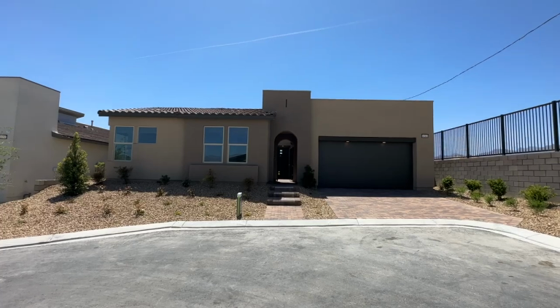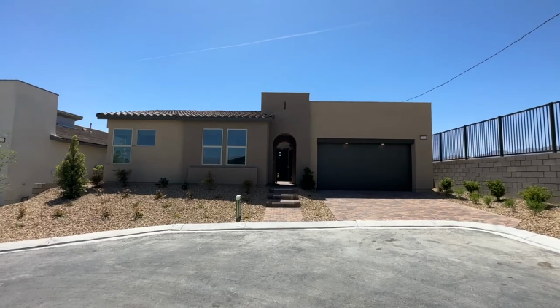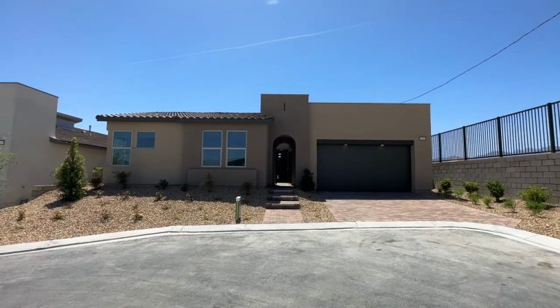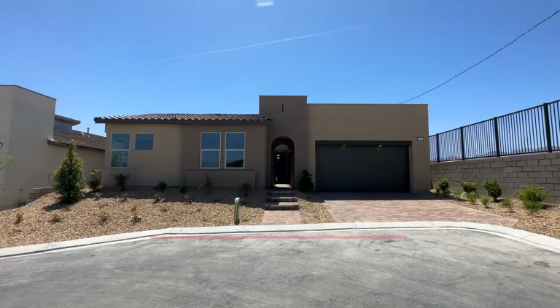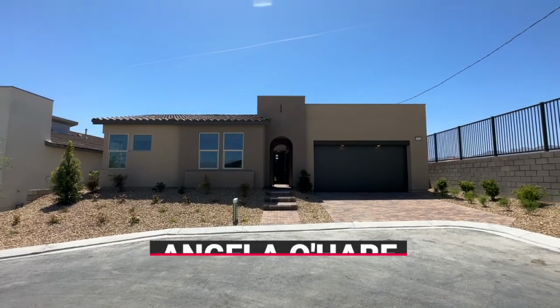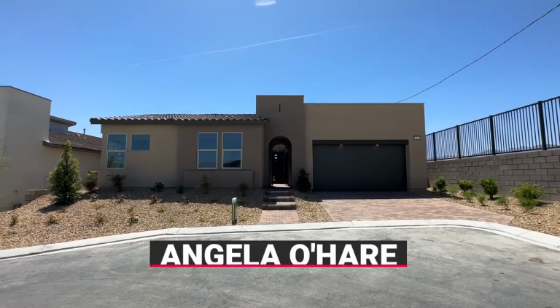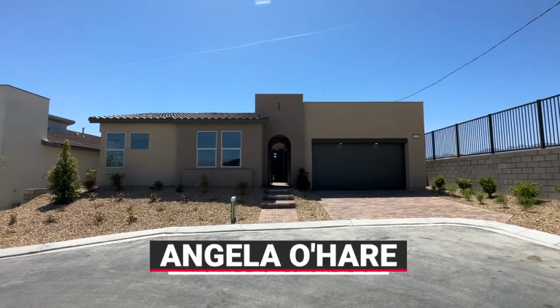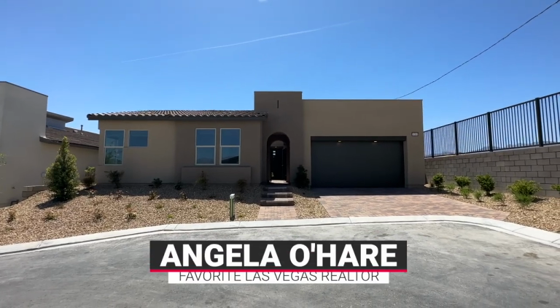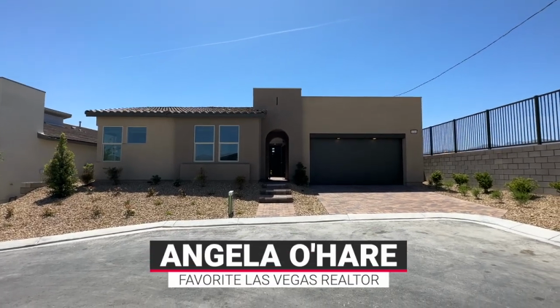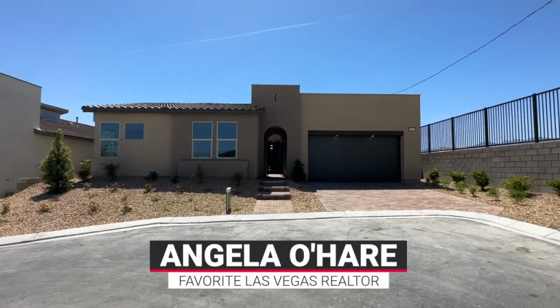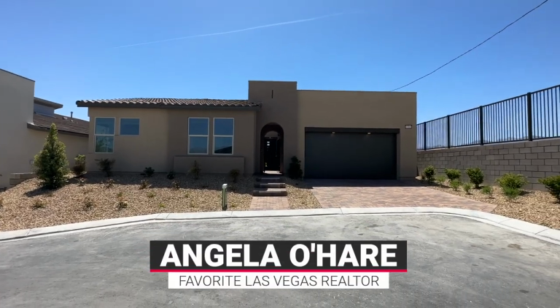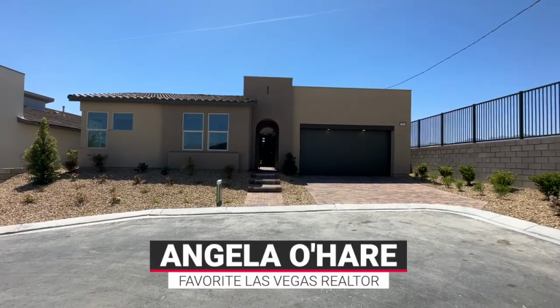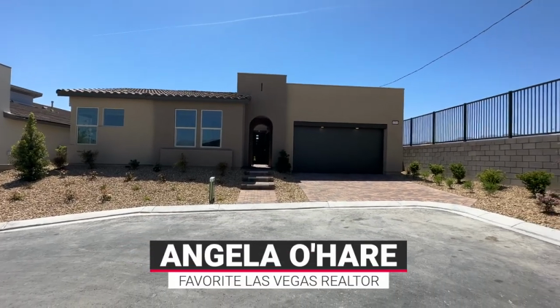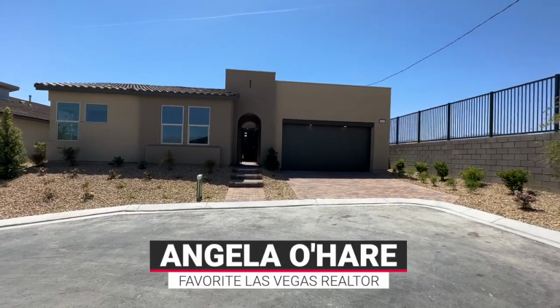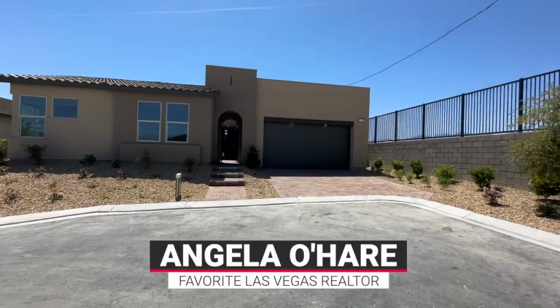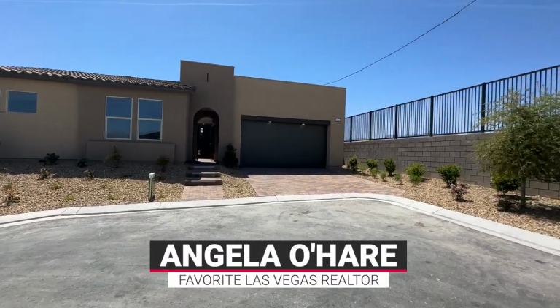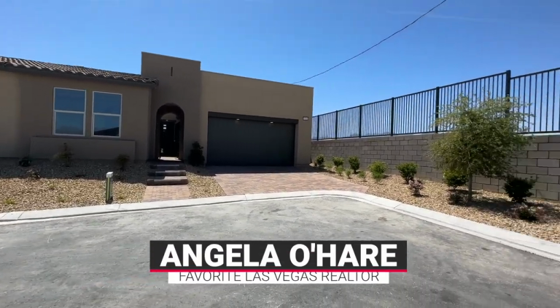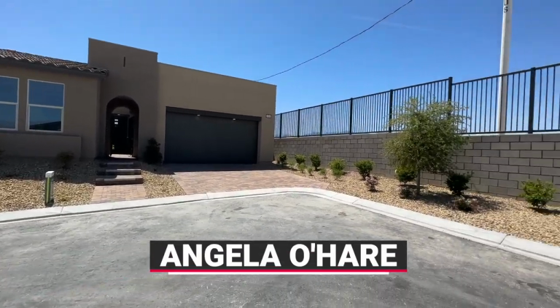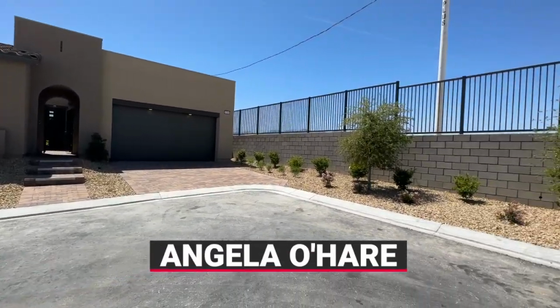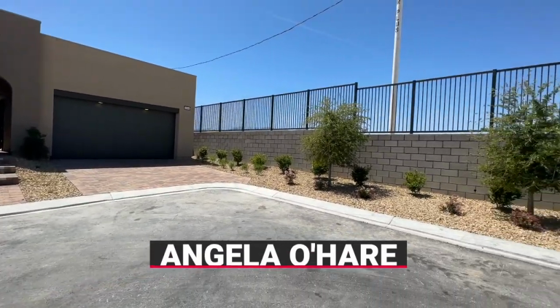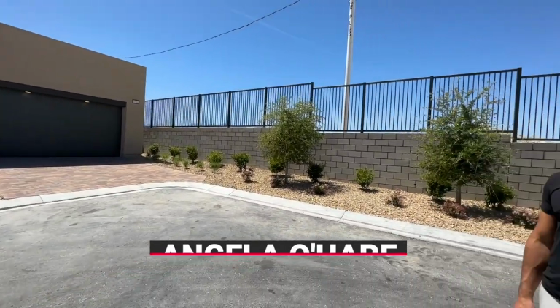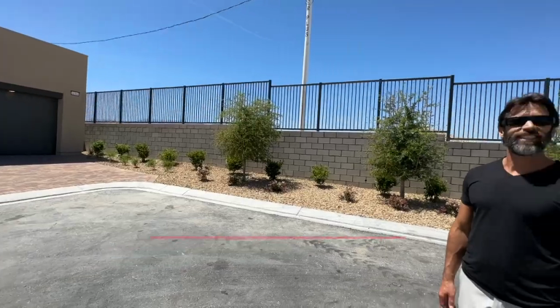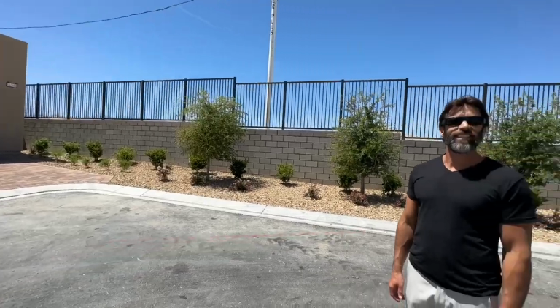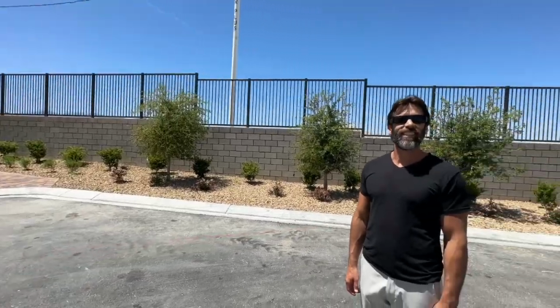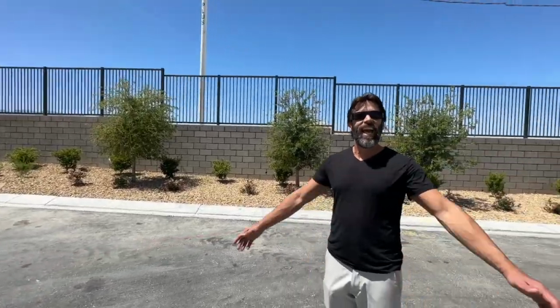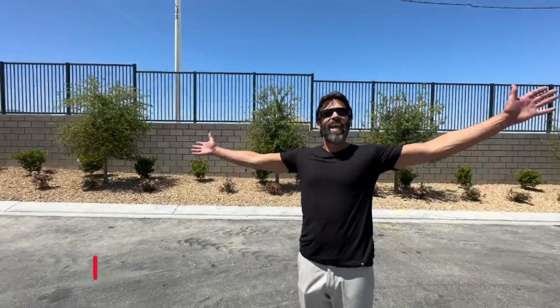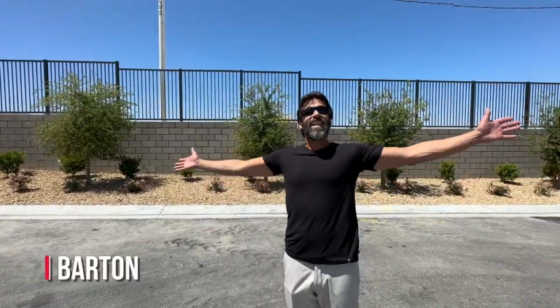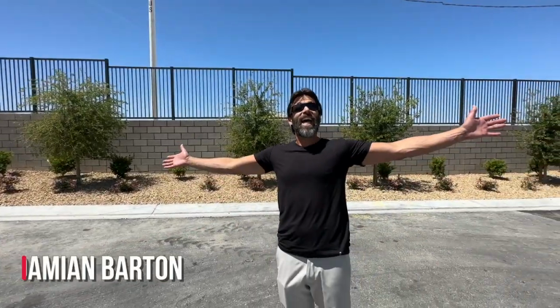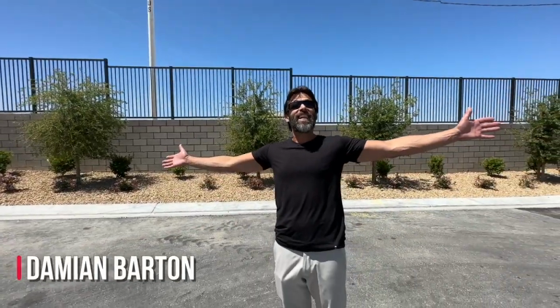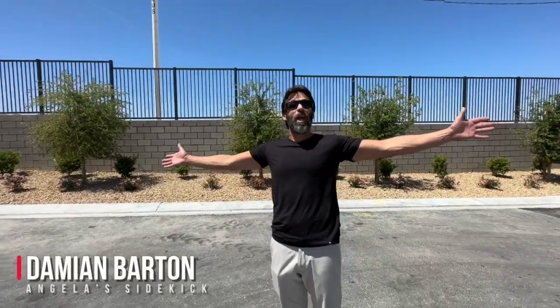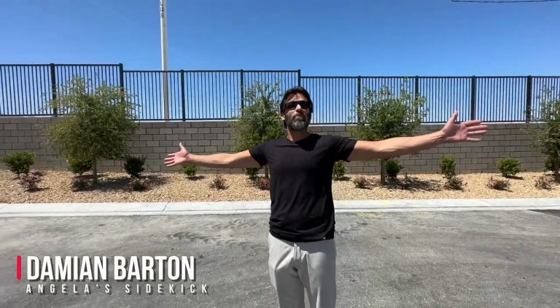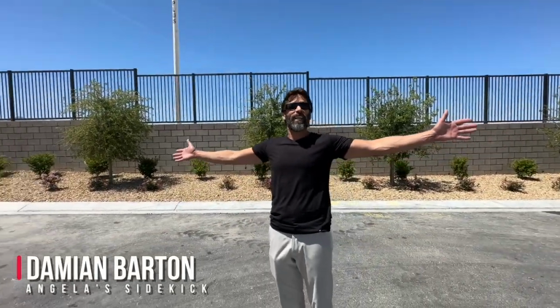Why hello everyone! Angela O'Hare here, your favorite Las Vegas realtor, and sidekick Damian Barton.